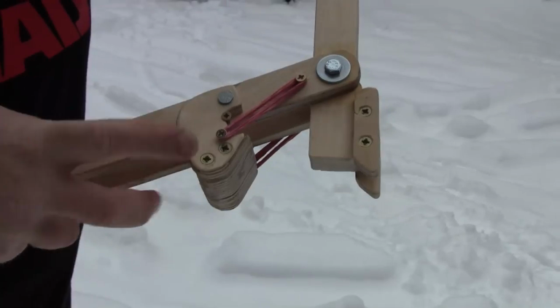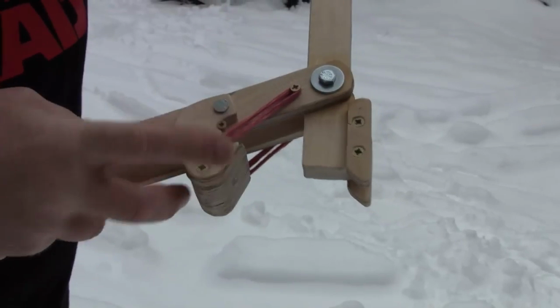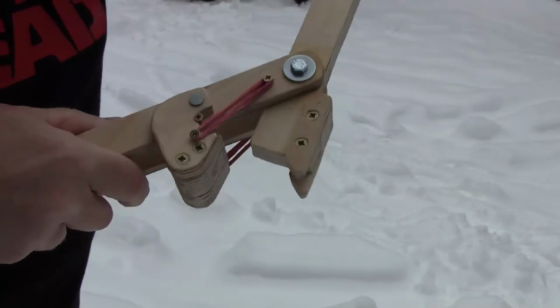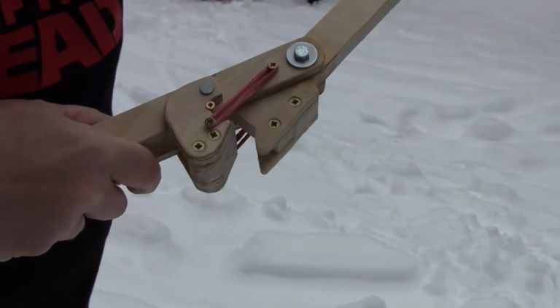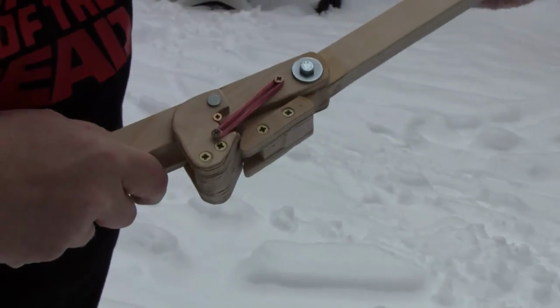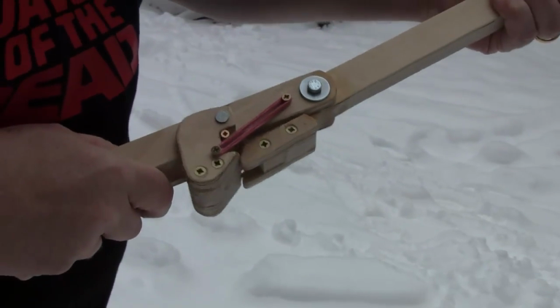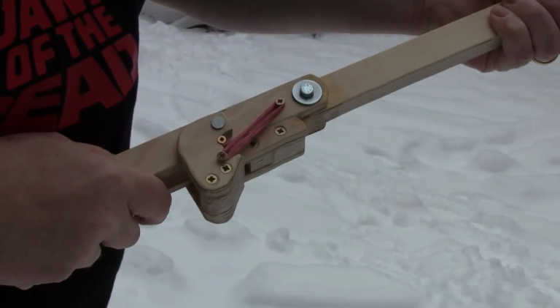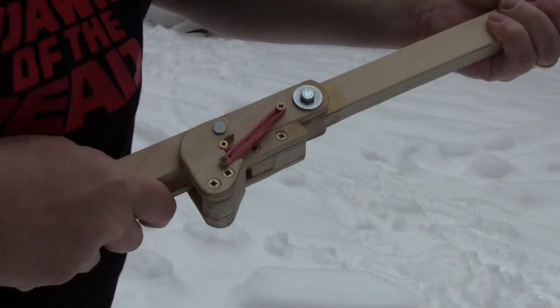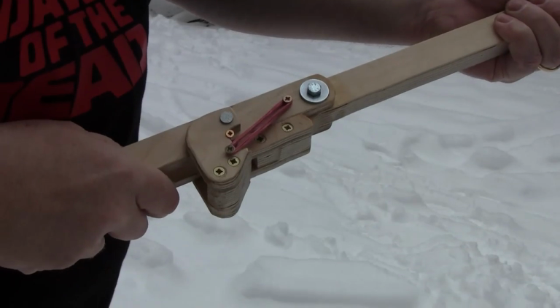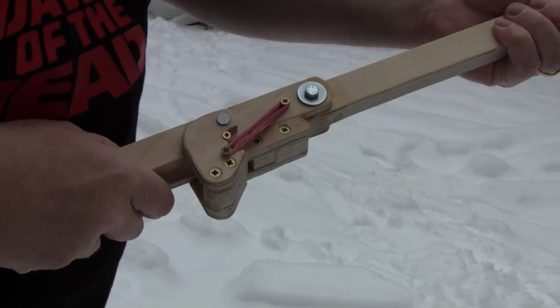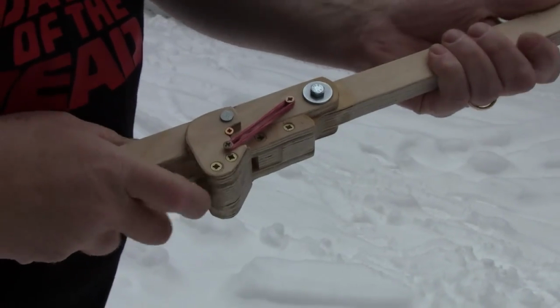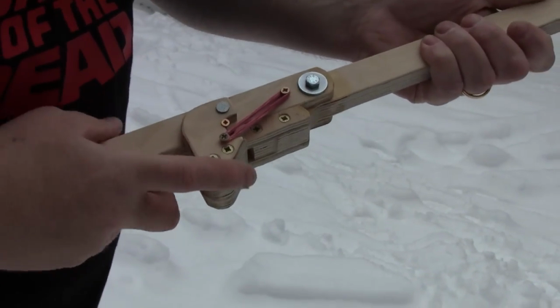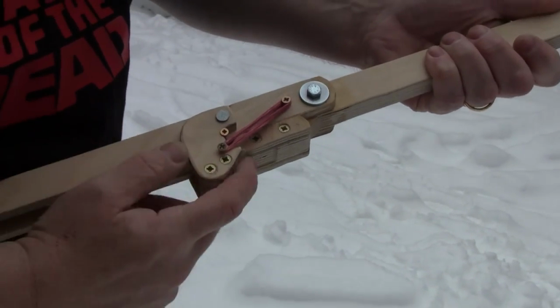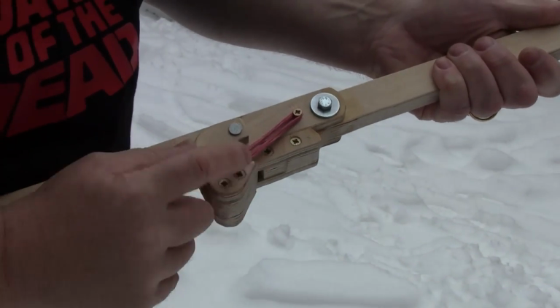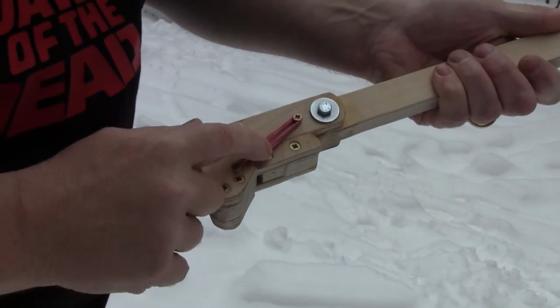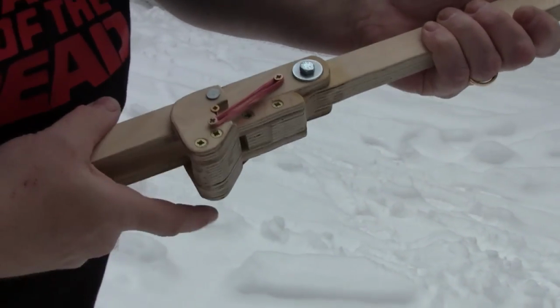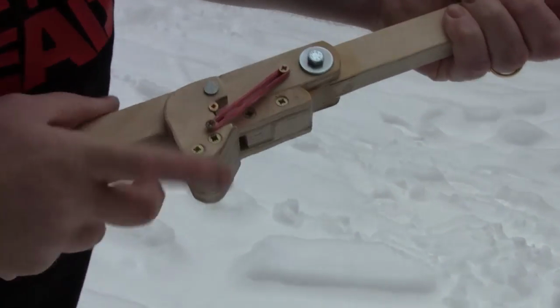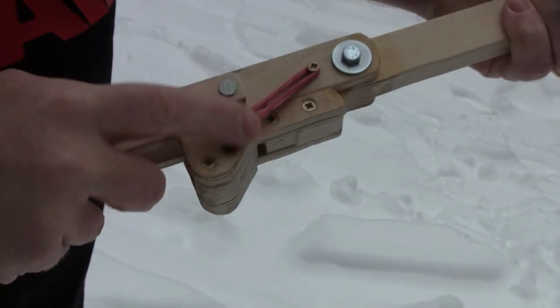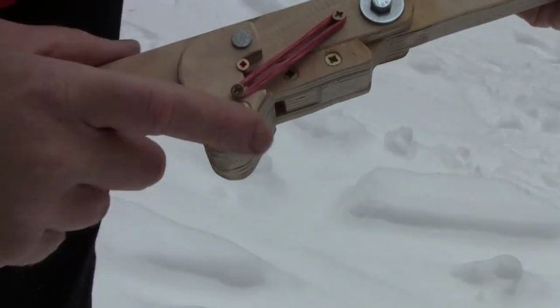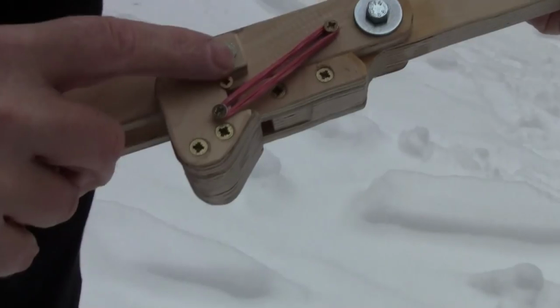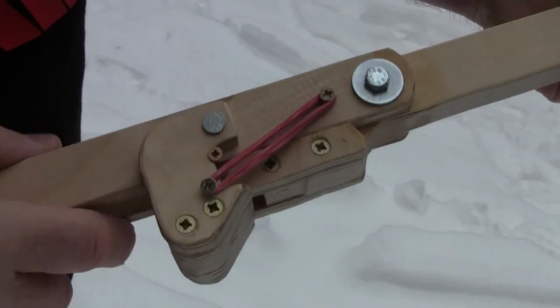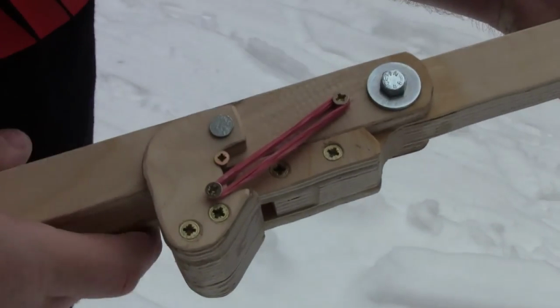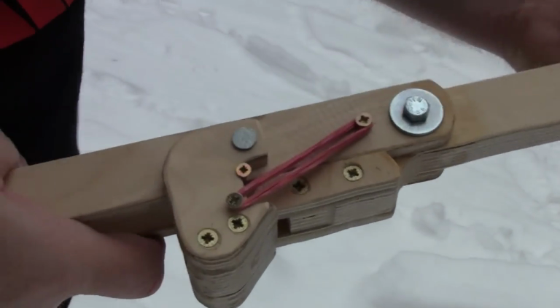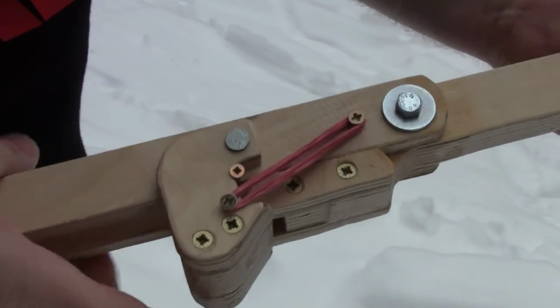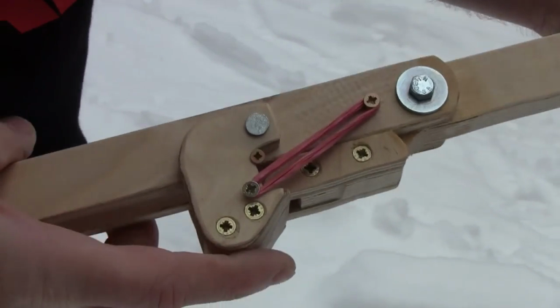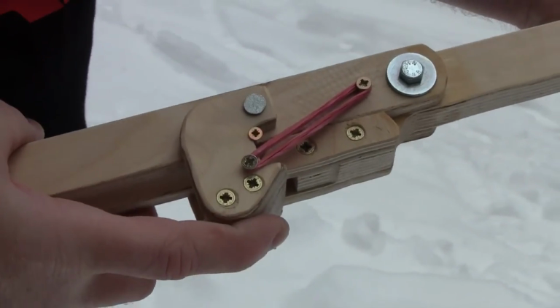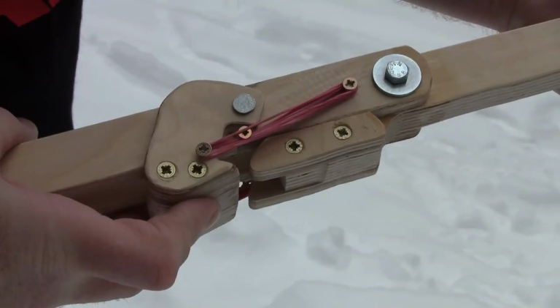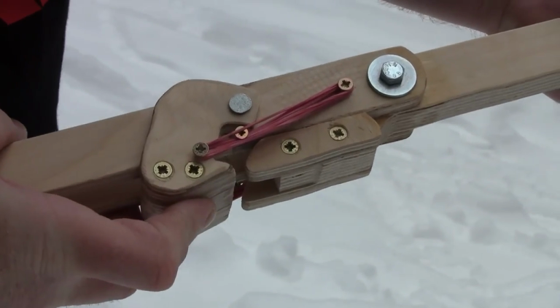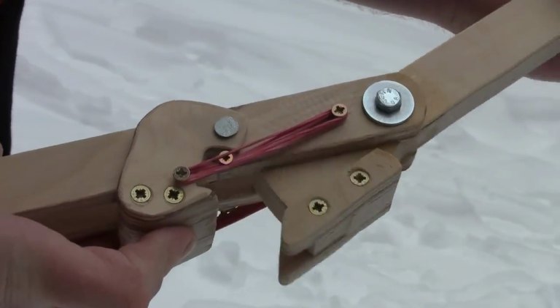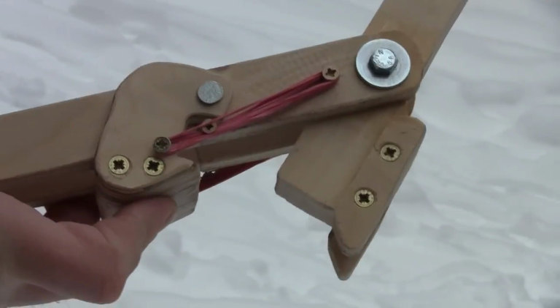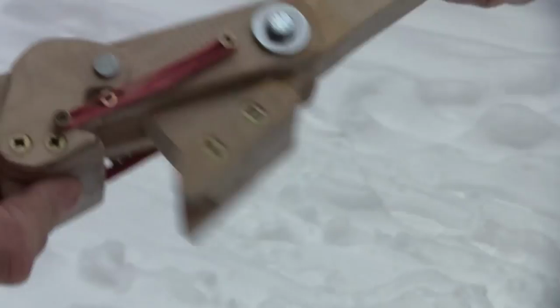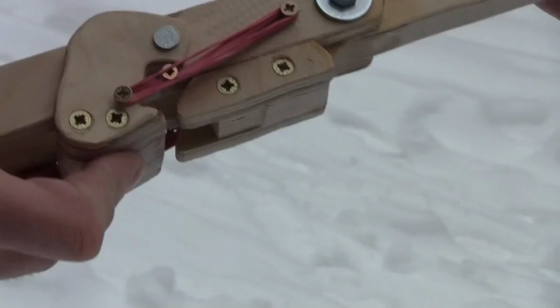The lock is rubber powered, so it automatically engages. After it's engaged, you really don't need the rubber anymore because the force is in line with the joint, so it's very strong. And to release it, you simply fold it back and you're all set.